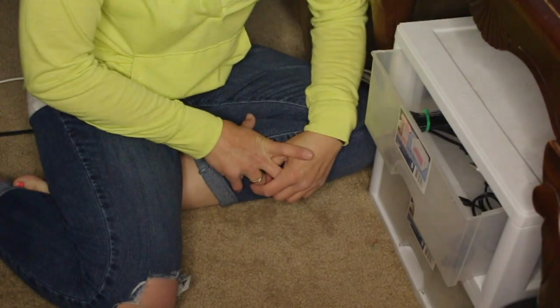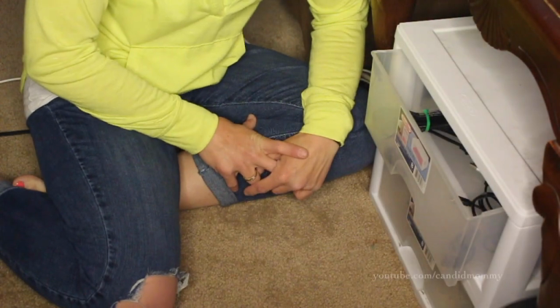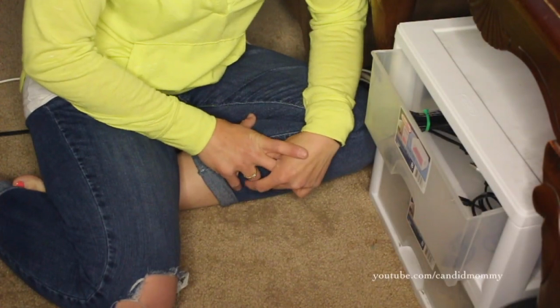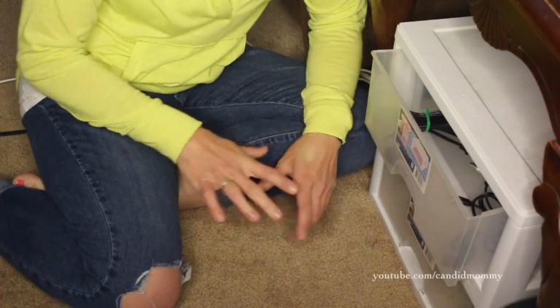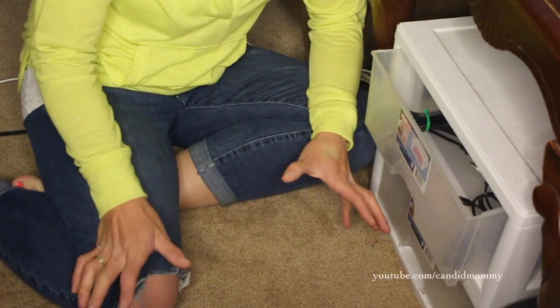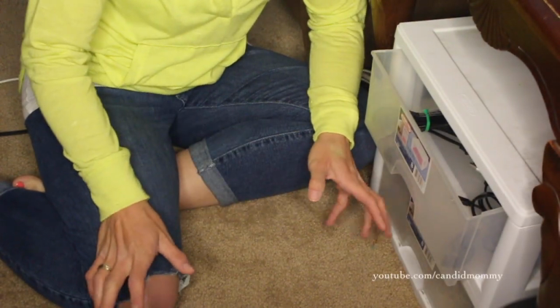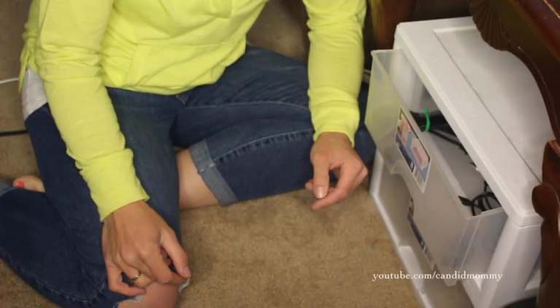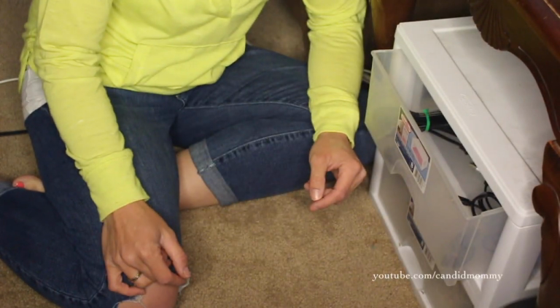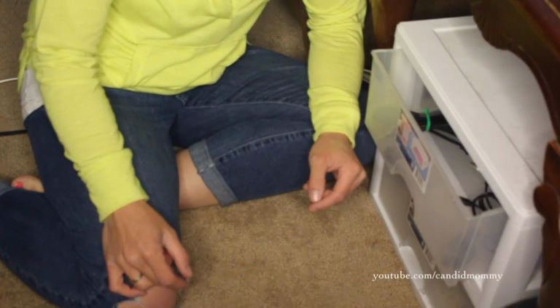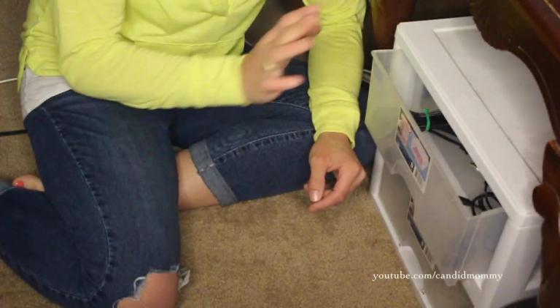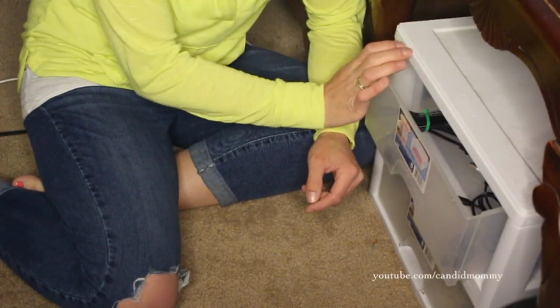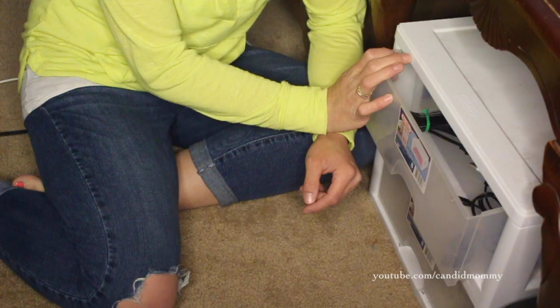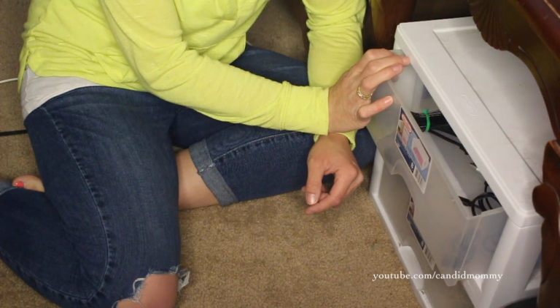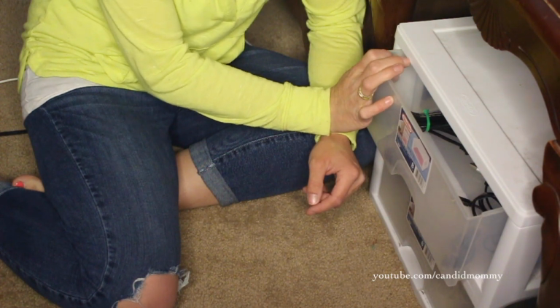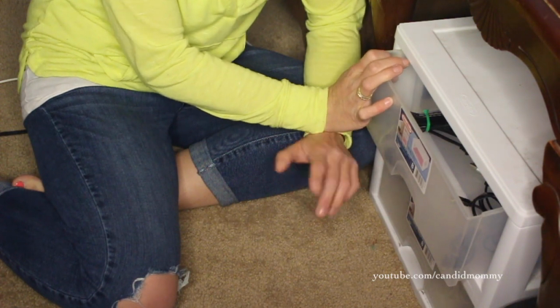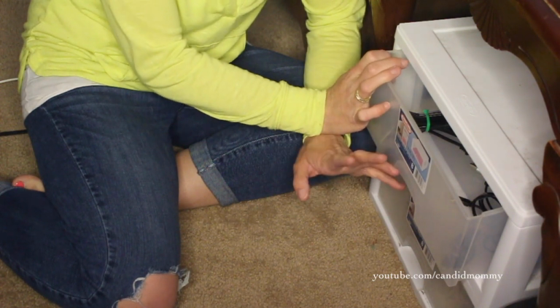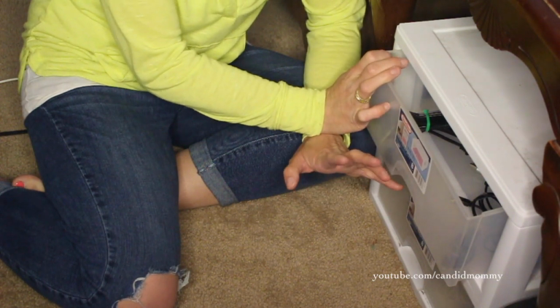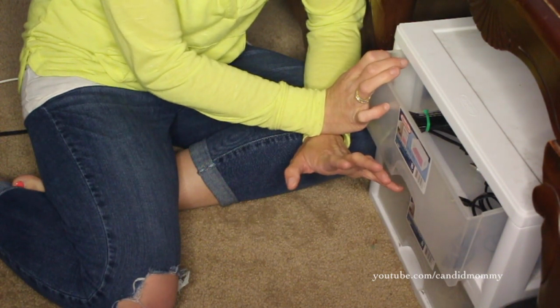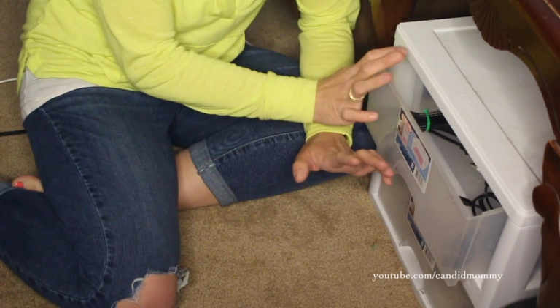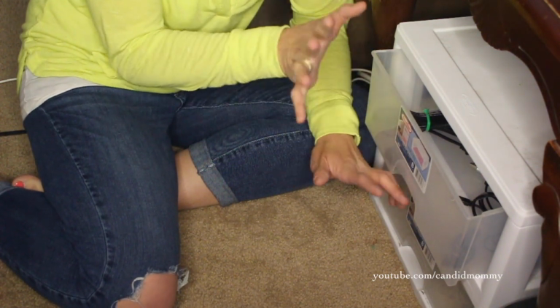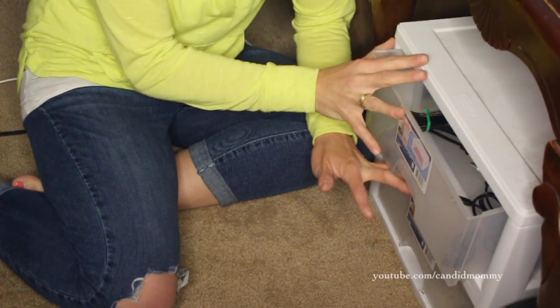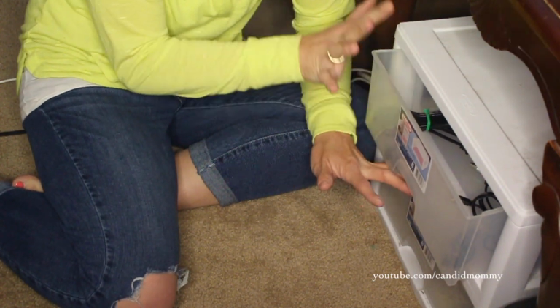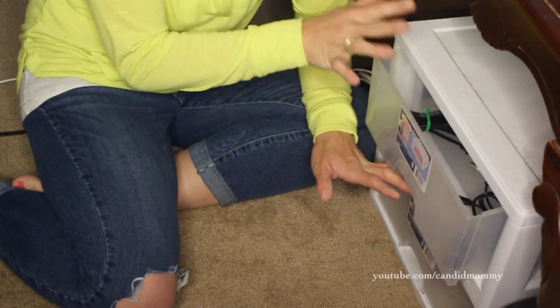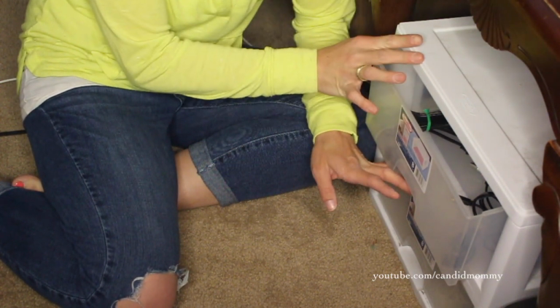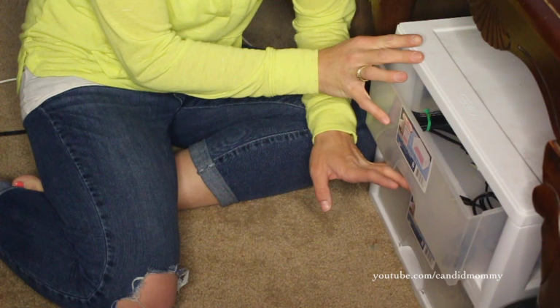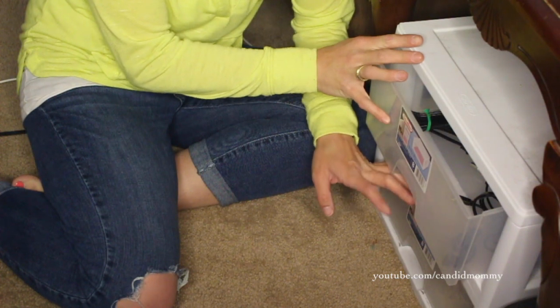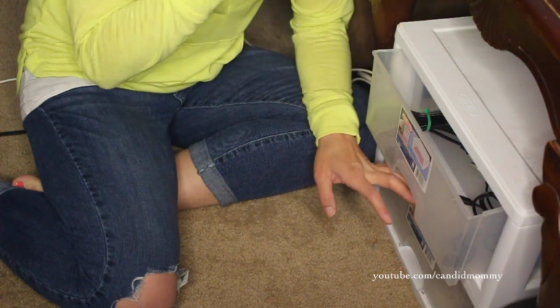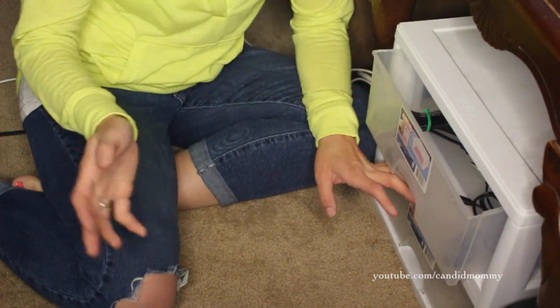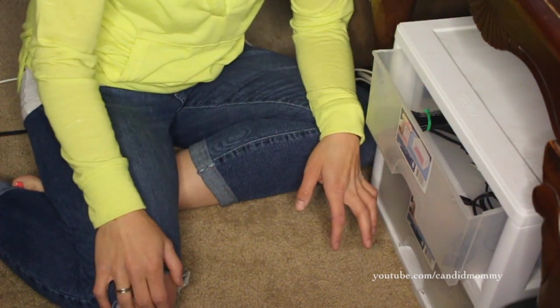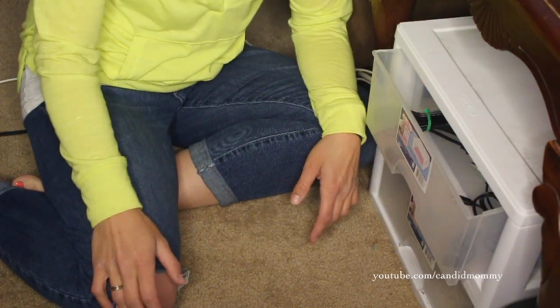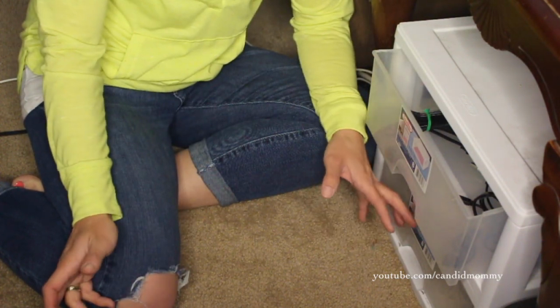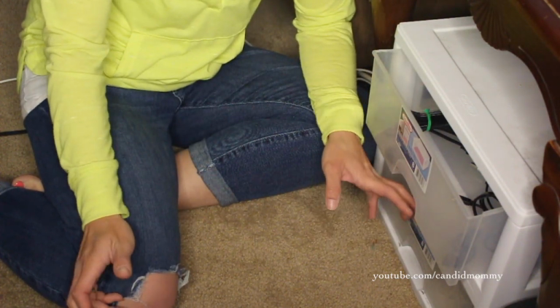Hey guys, I know that the angle is a little weird today, and I apologize for that, but I want to share with you guys how we're organizing our cords. This is not the cutest method as far as where we're keeping it, but this is where they're at at the moment, and kind of keeping it real, like I said.